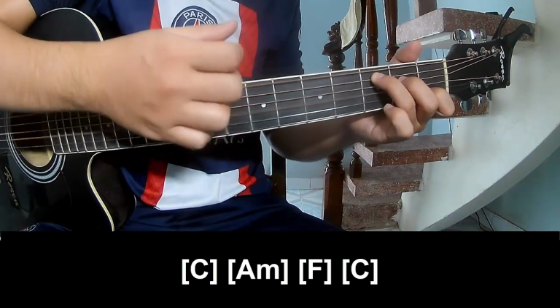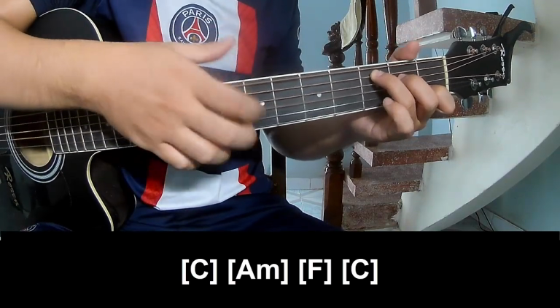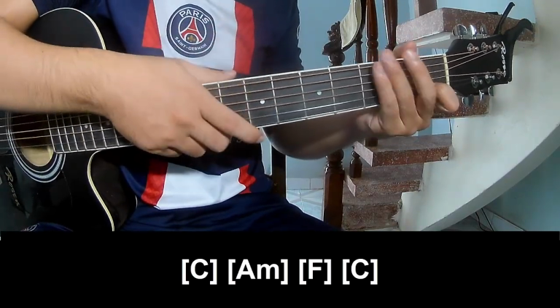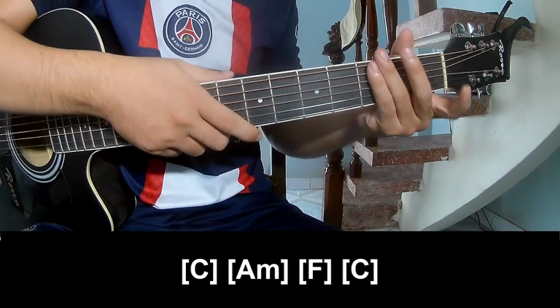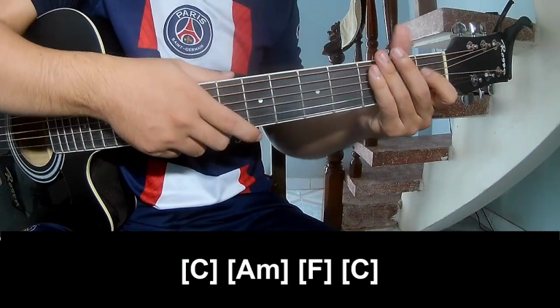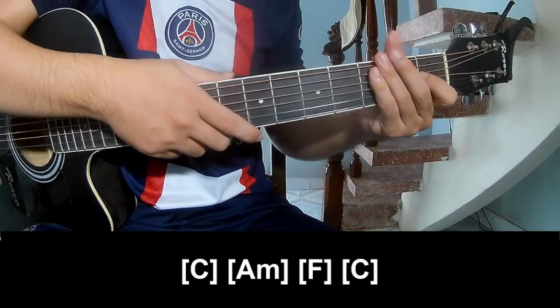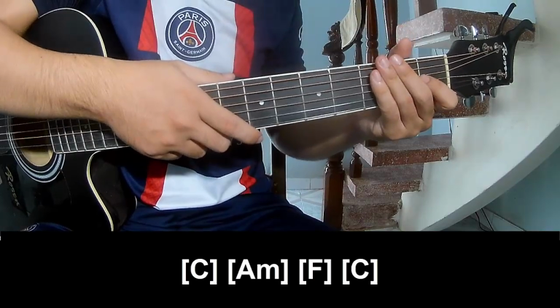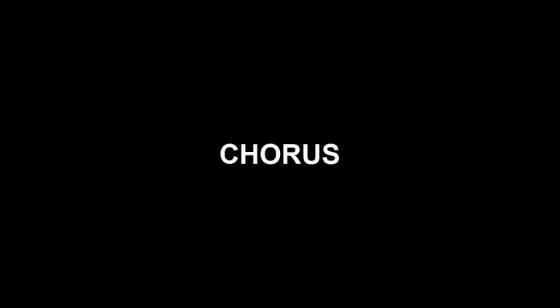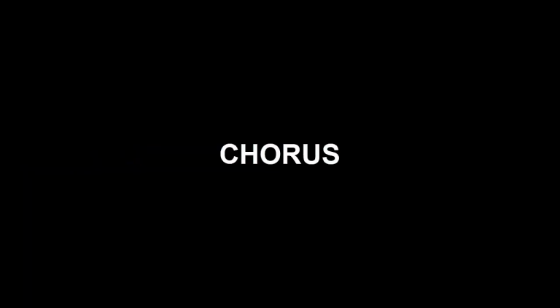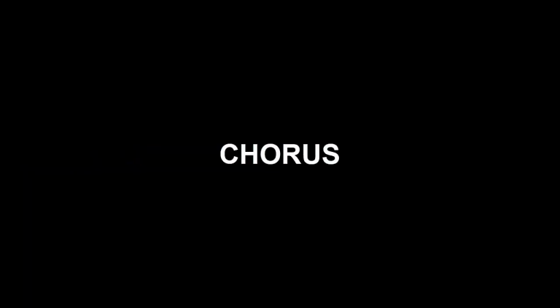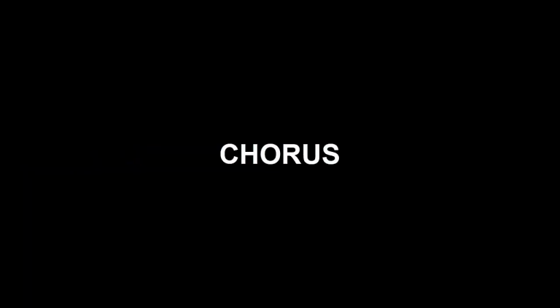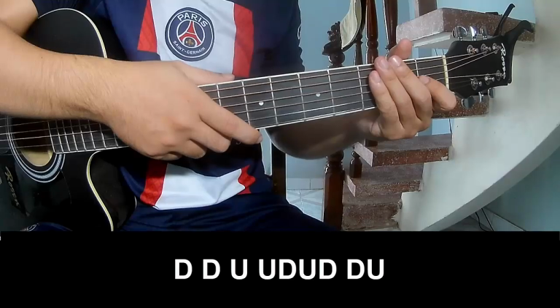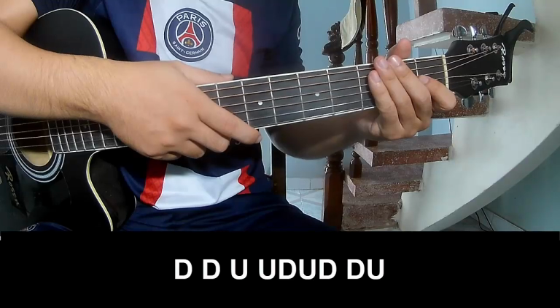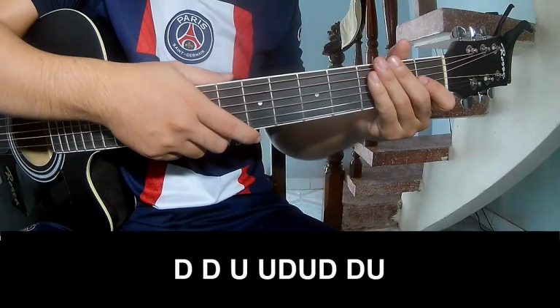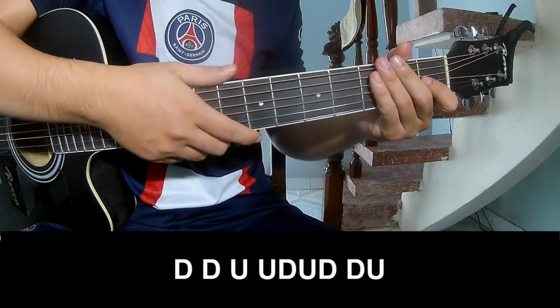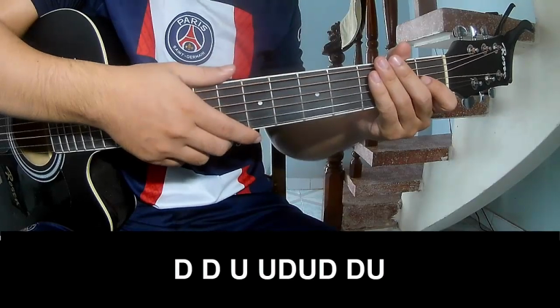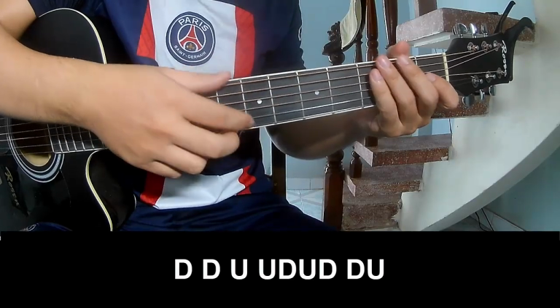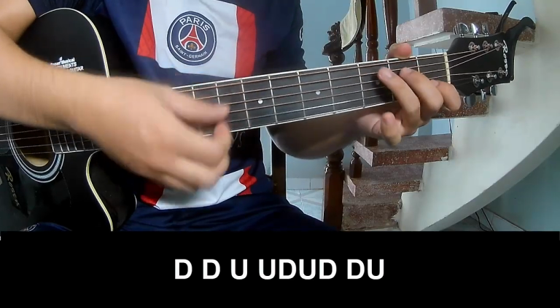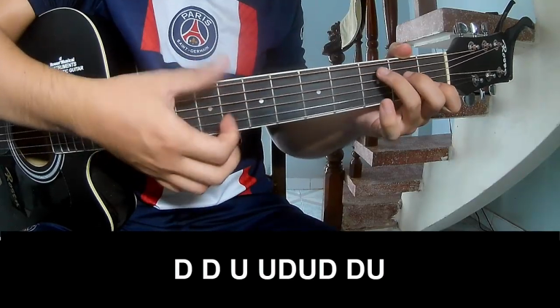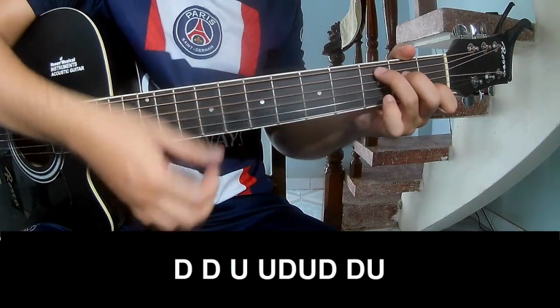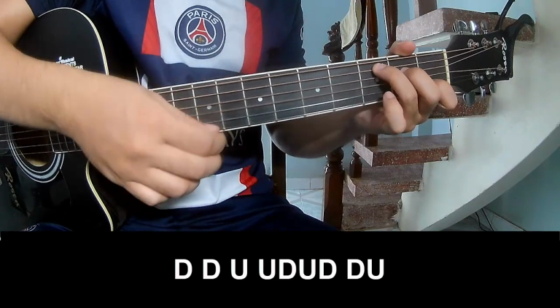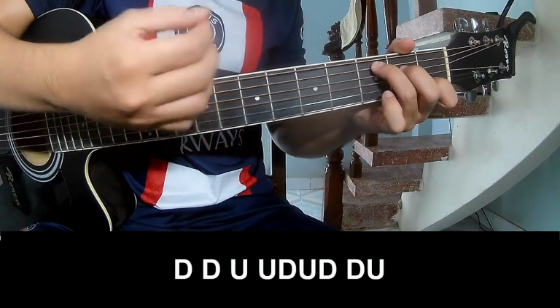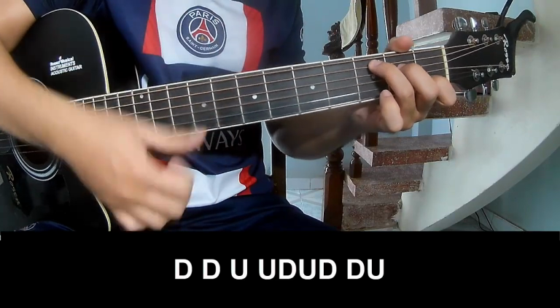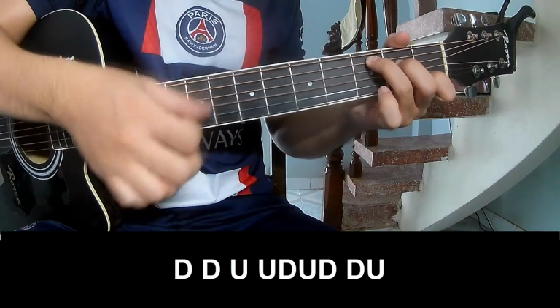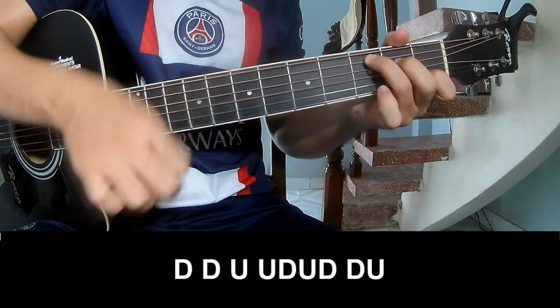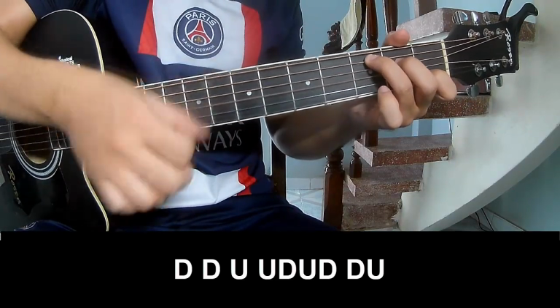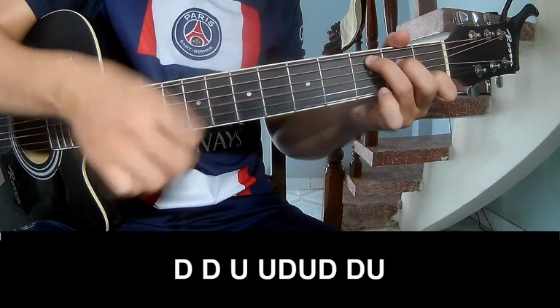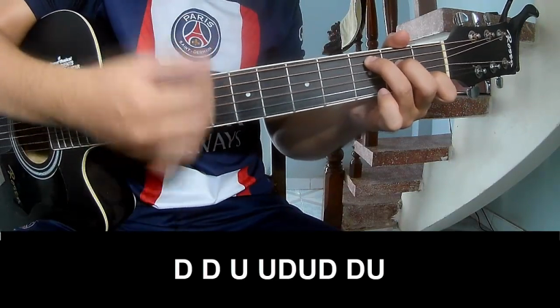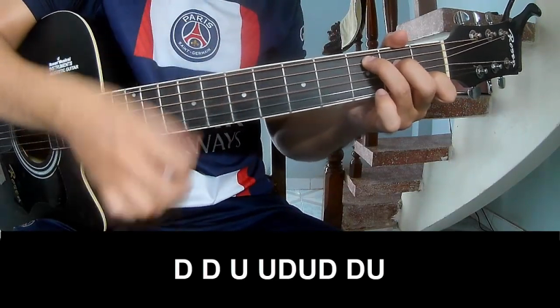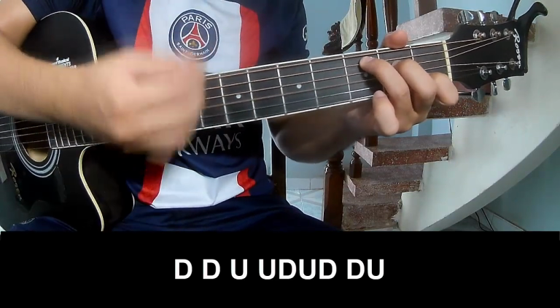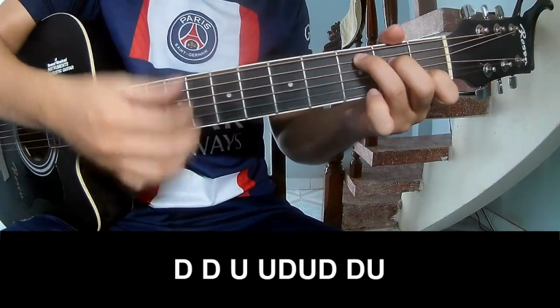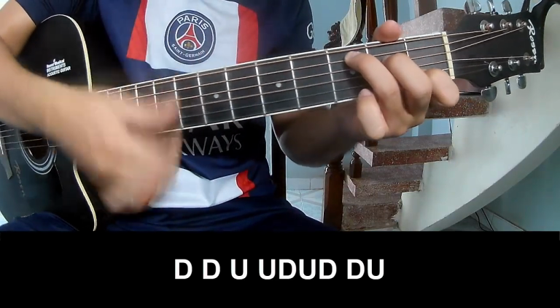The strumming is the same way for the chorus and outro. The strum pattern goes: down, down, up, up, down, up, down, down.